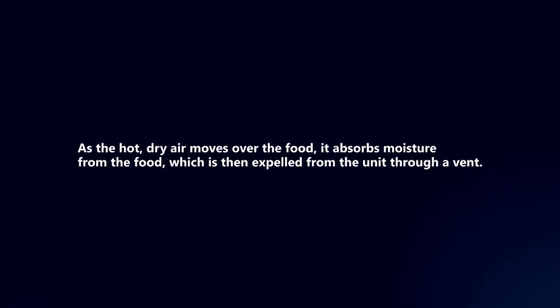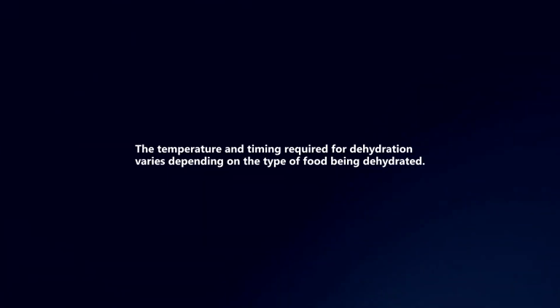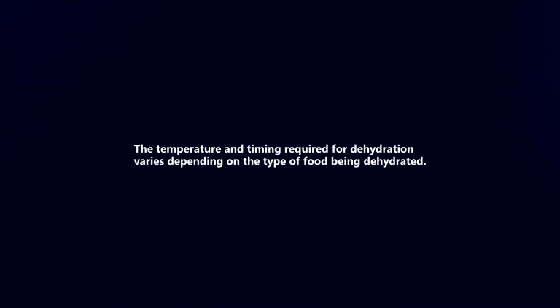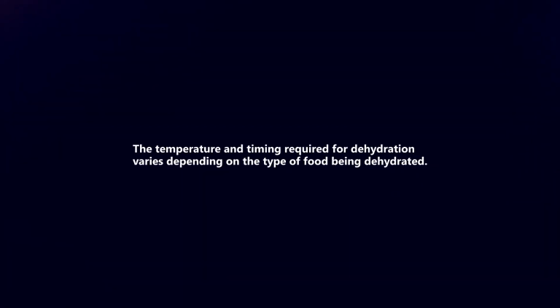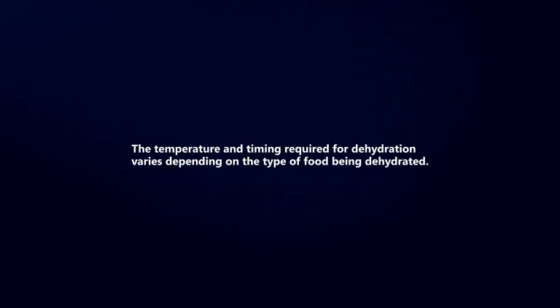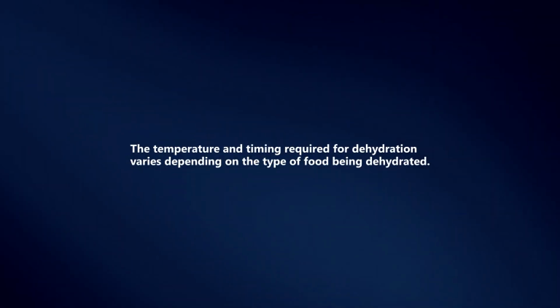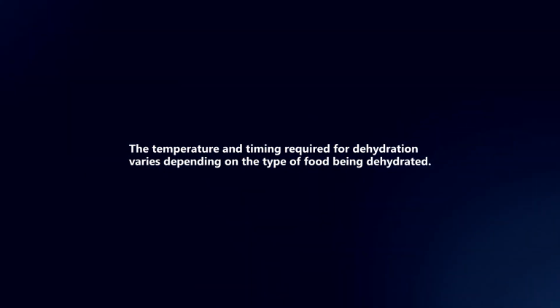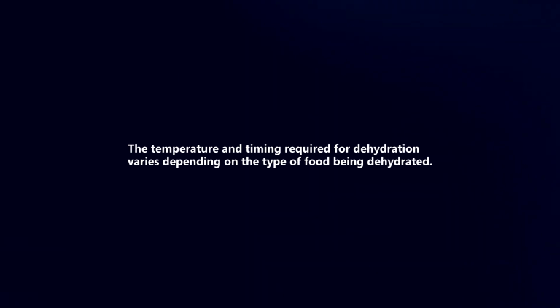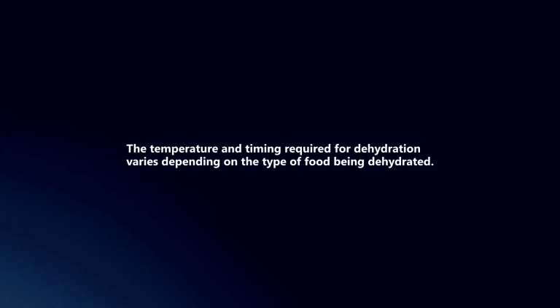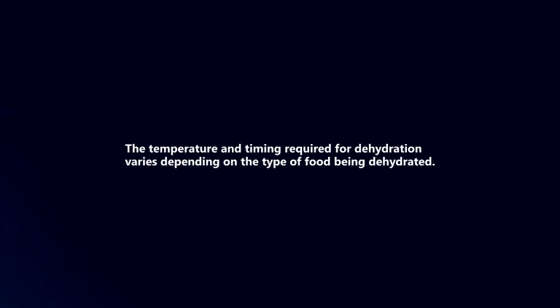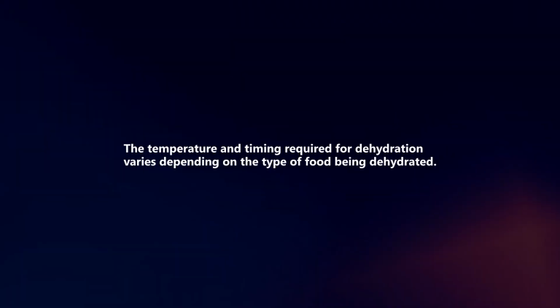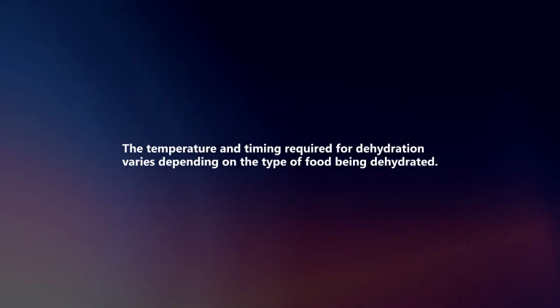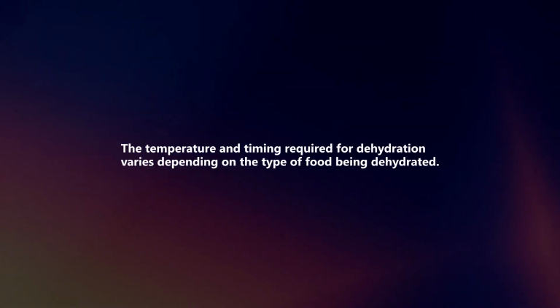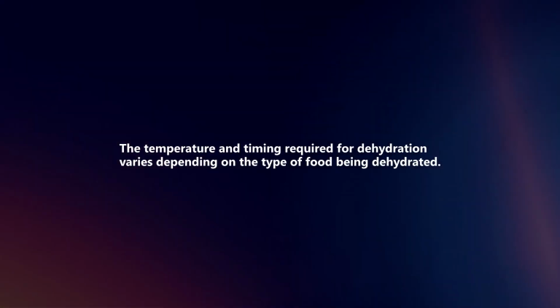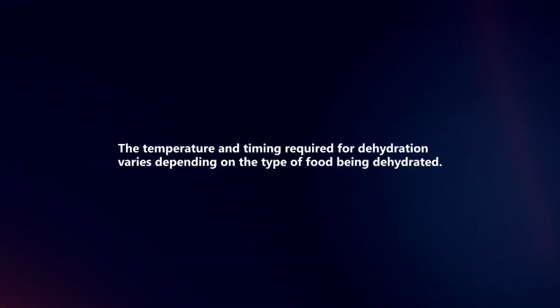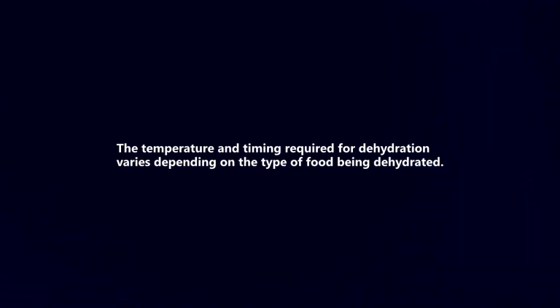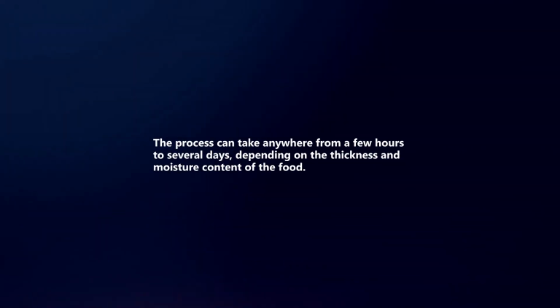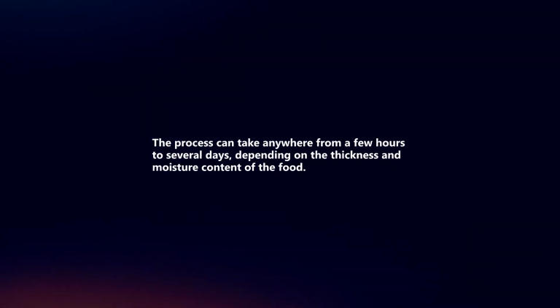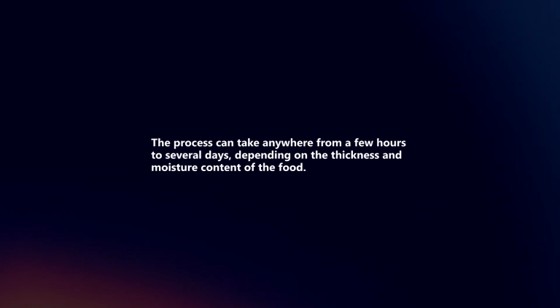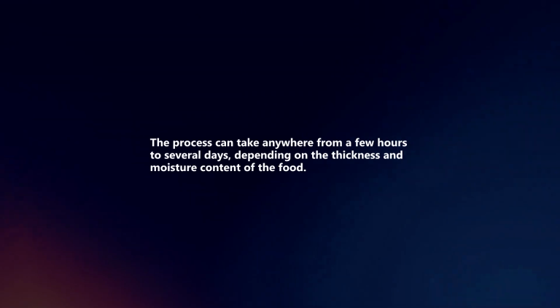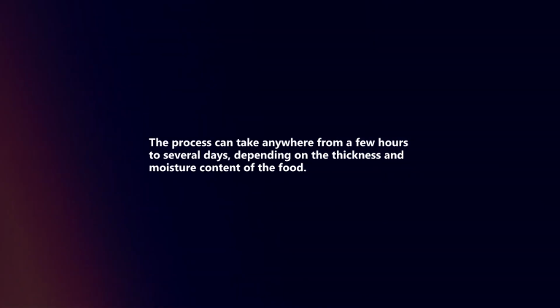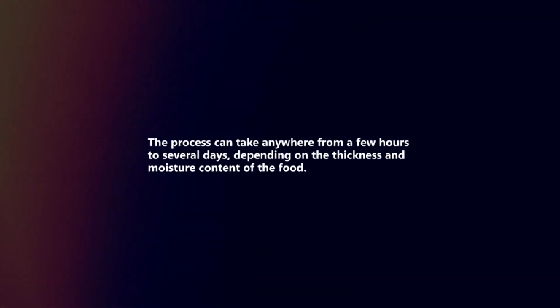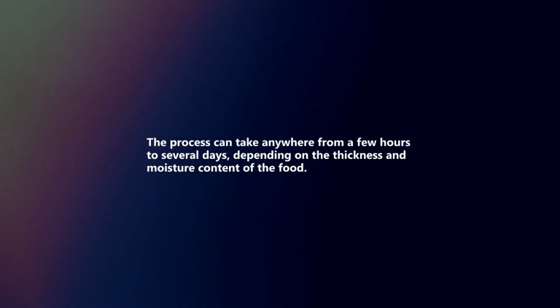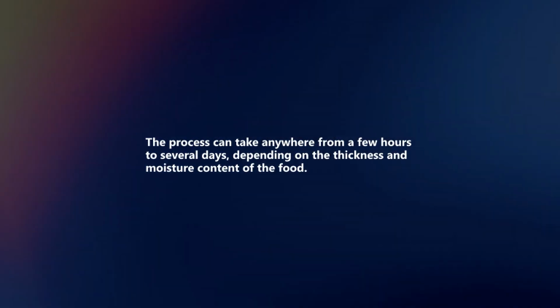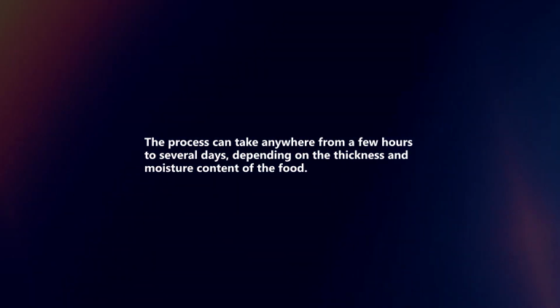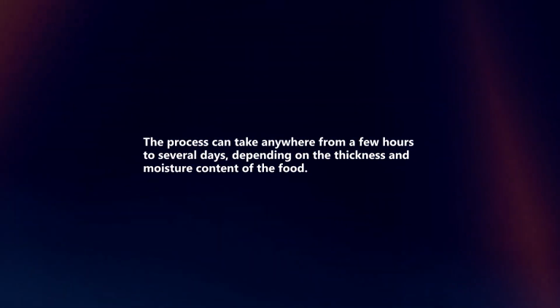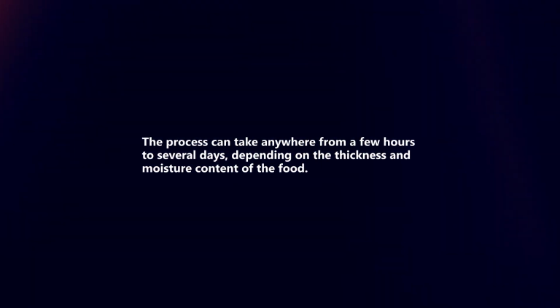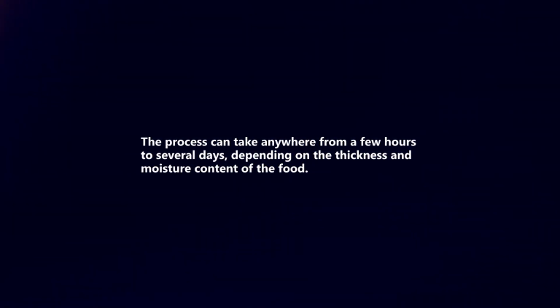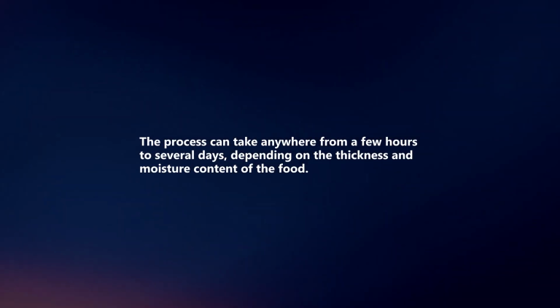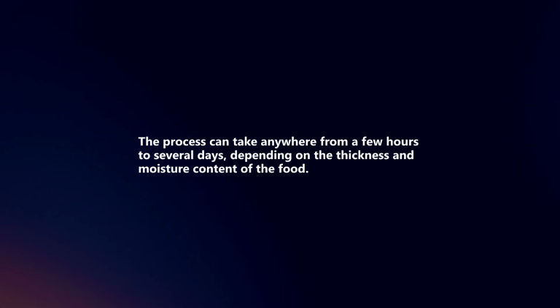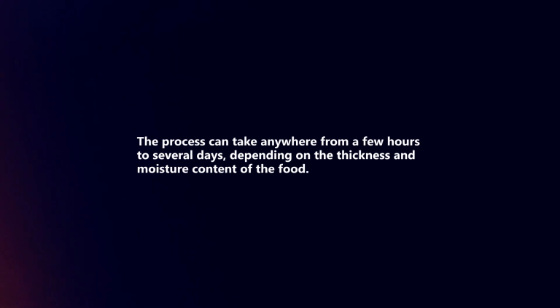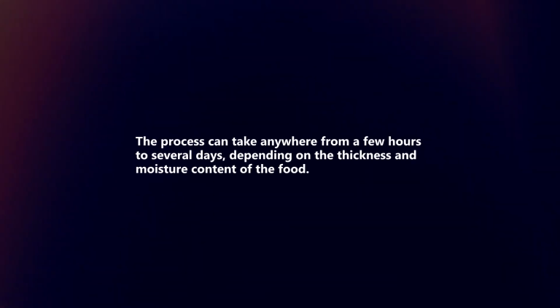The temperature and timing required for dehydration varies depending on the type of food being dehydrated. The process can take anywhere from a few hours to several days, depending on the thickness and moisture content of the food.